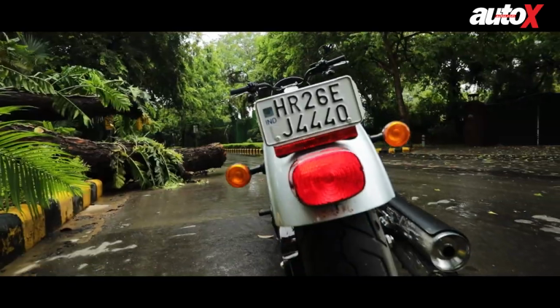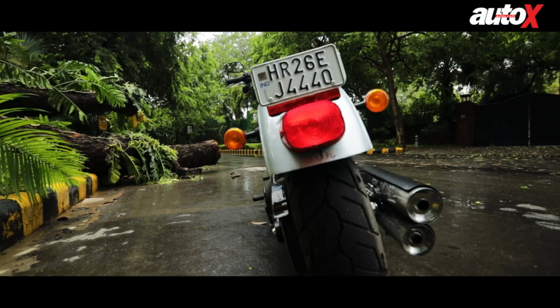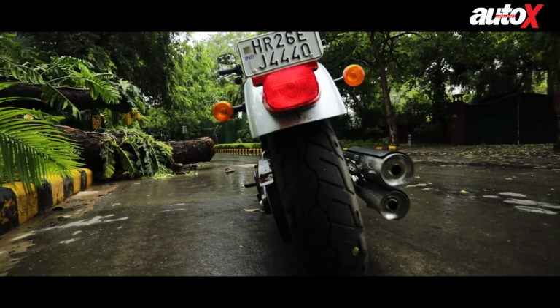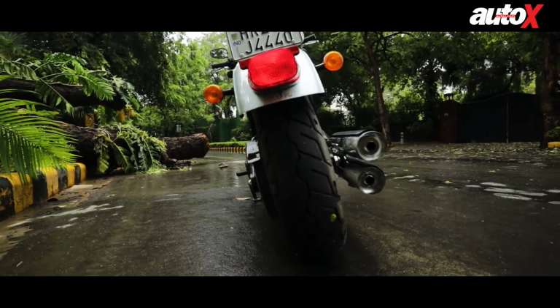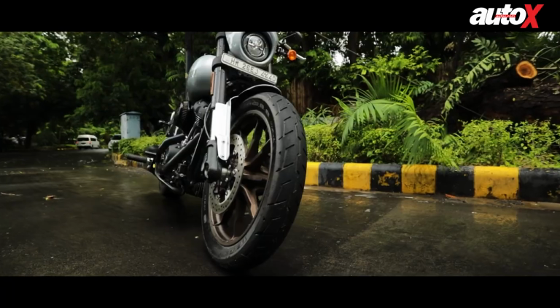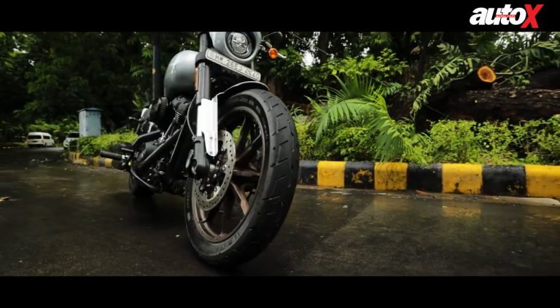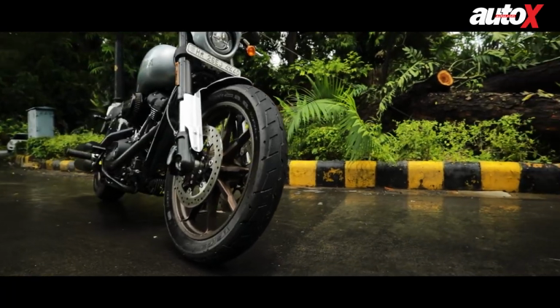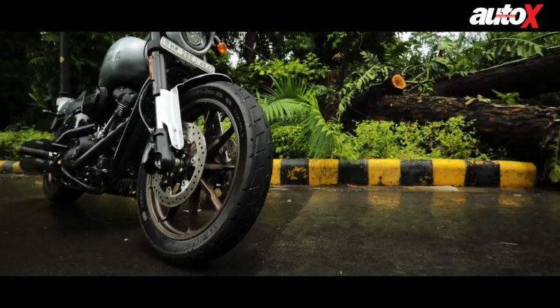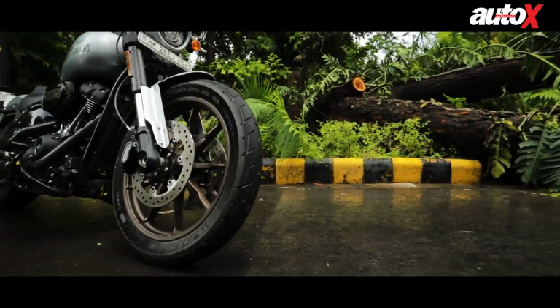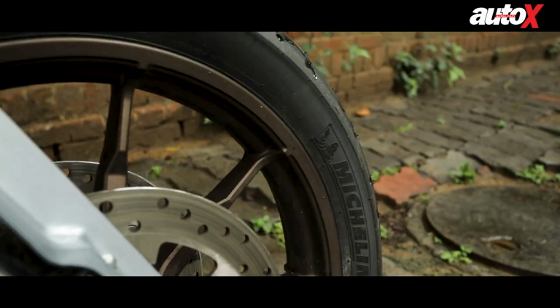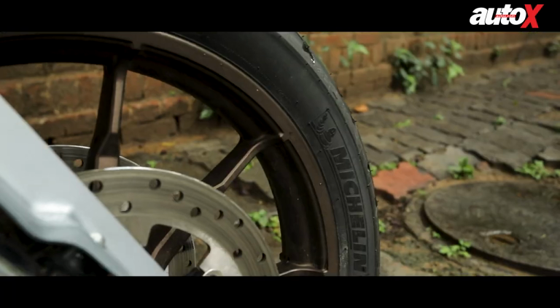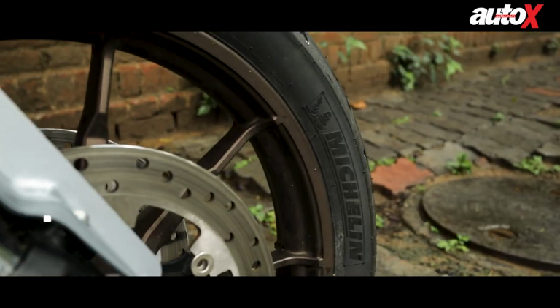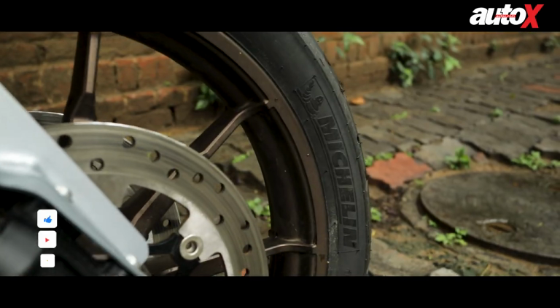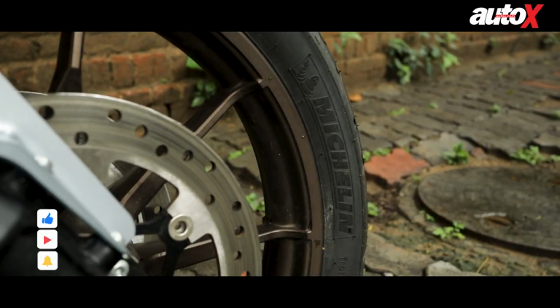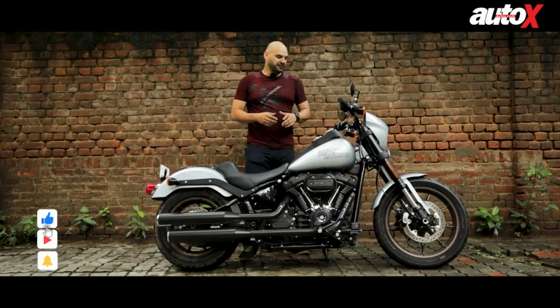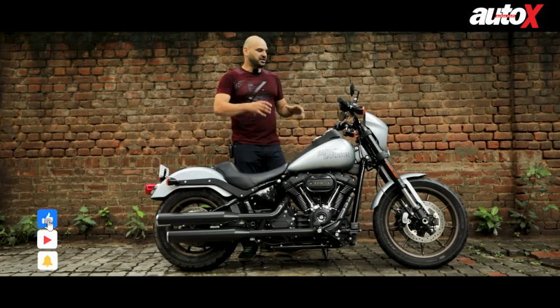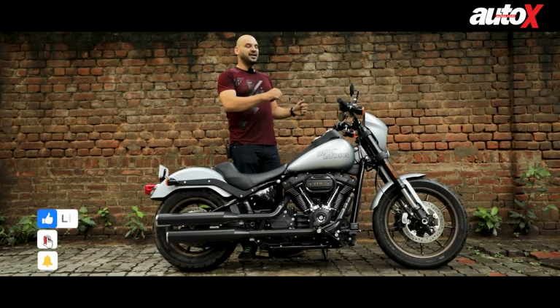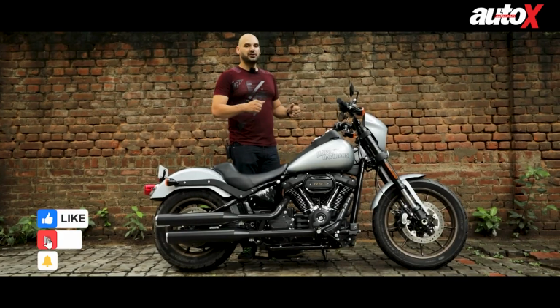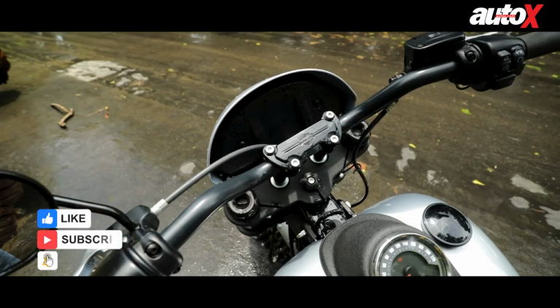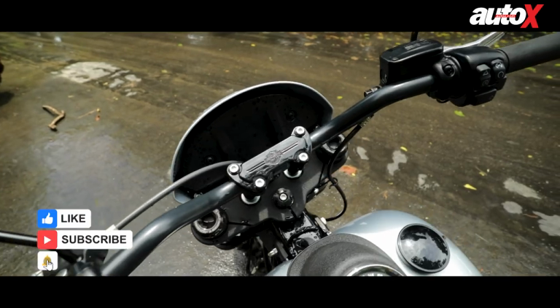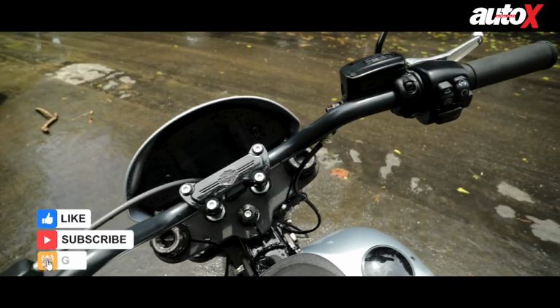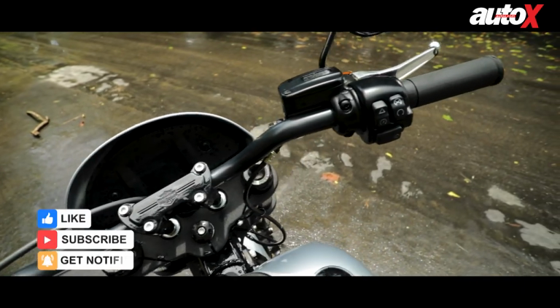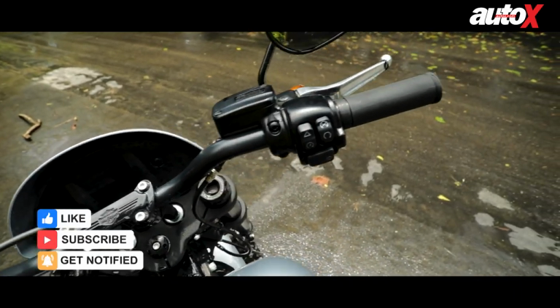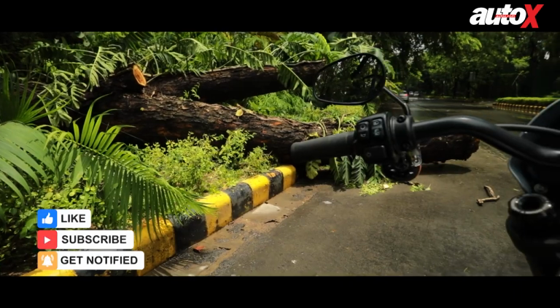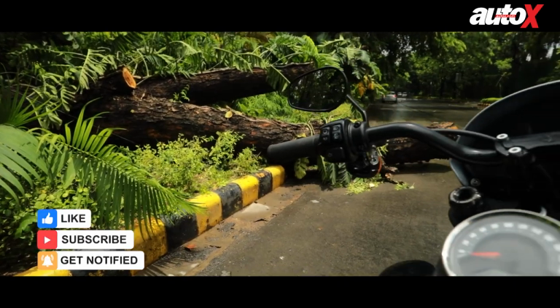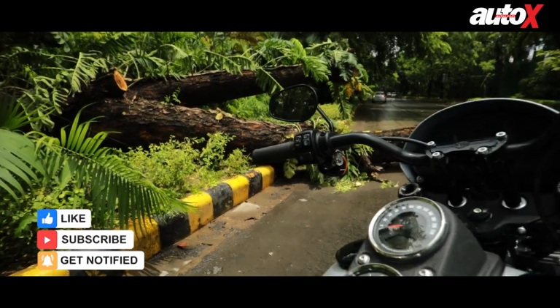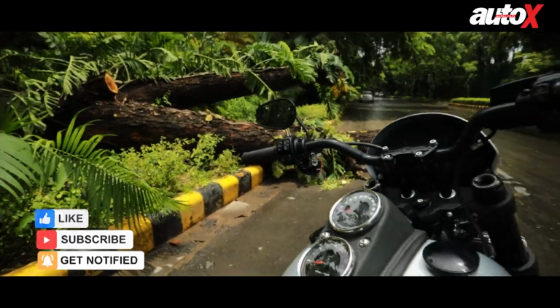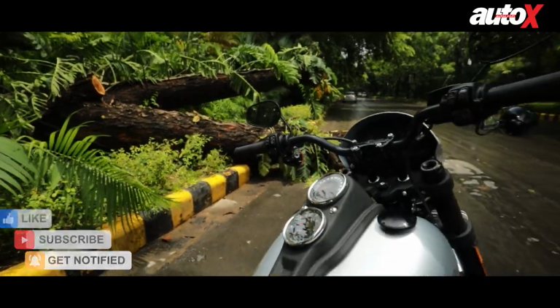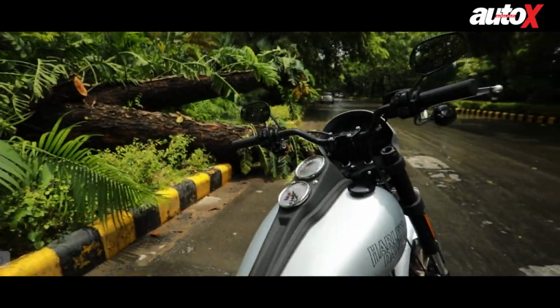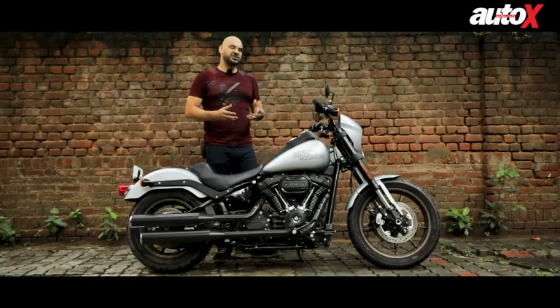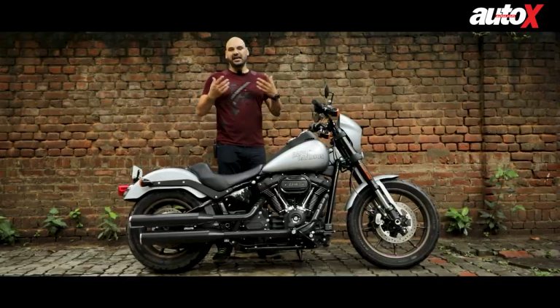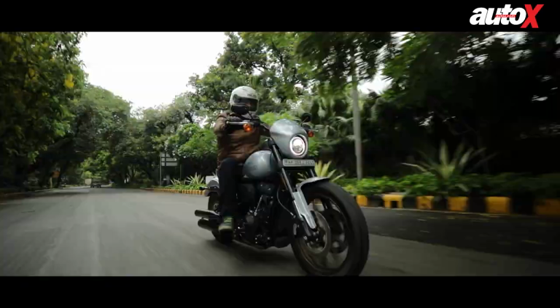The rear tire is very wide. The front tire gets more performance orientation with the Michelin Scorchers, but the high handlebars don't really feel that good. I think they could have been a little lower, but that's just the design of the bike.